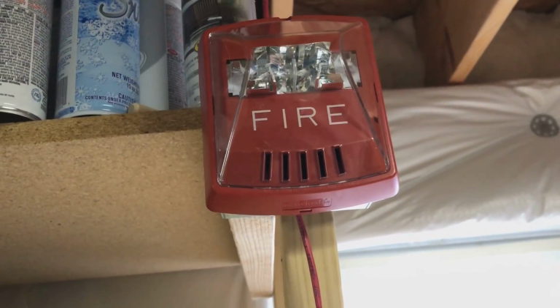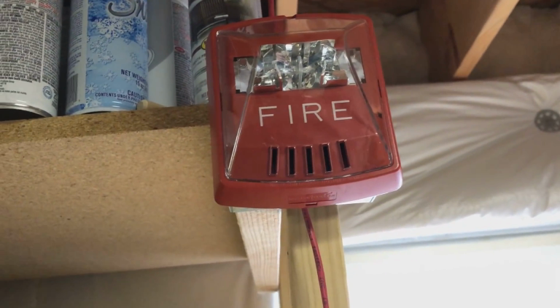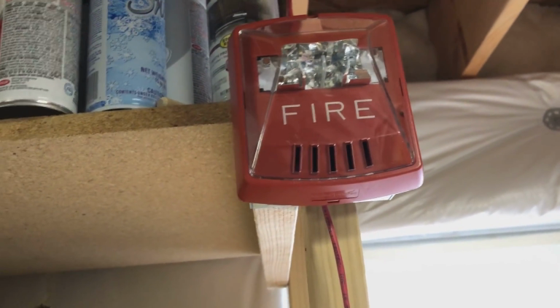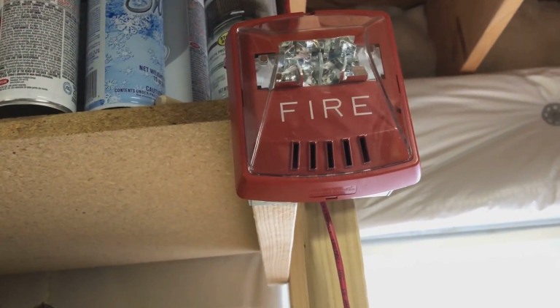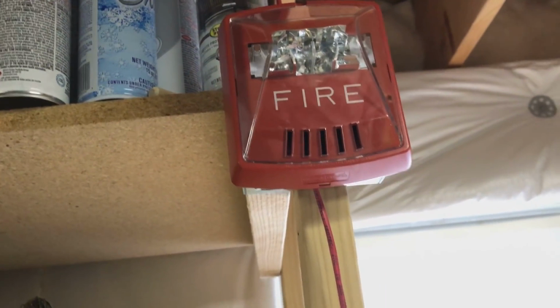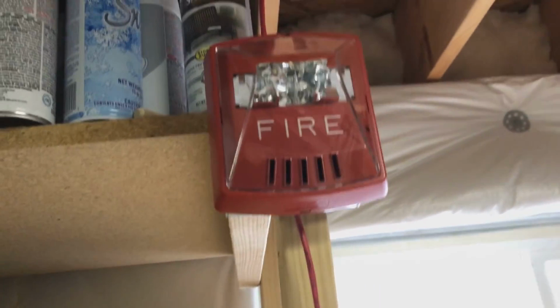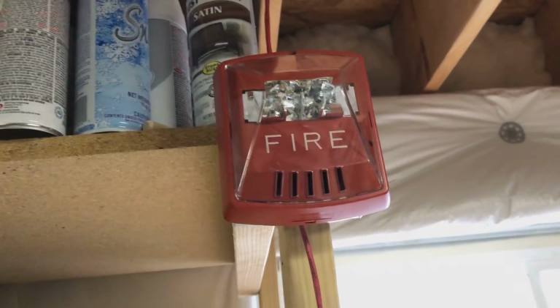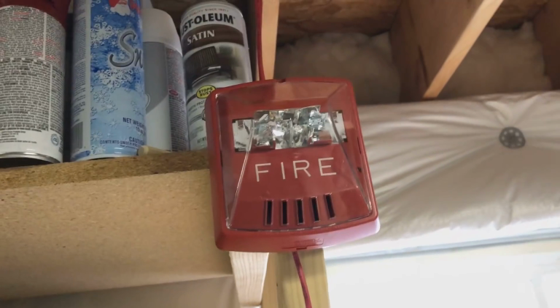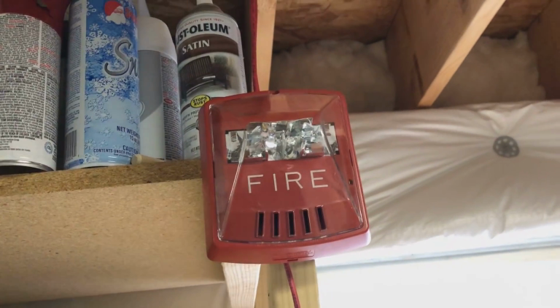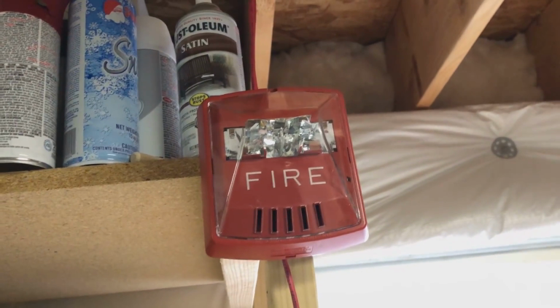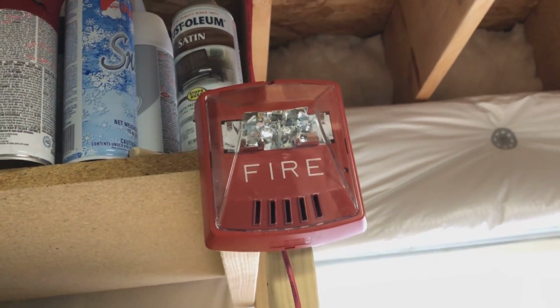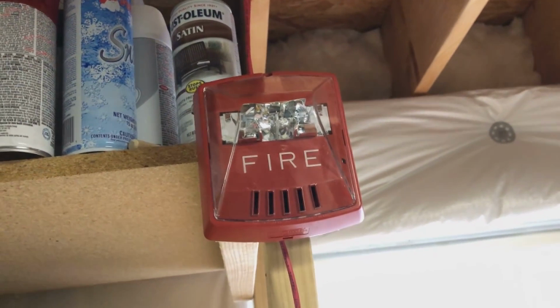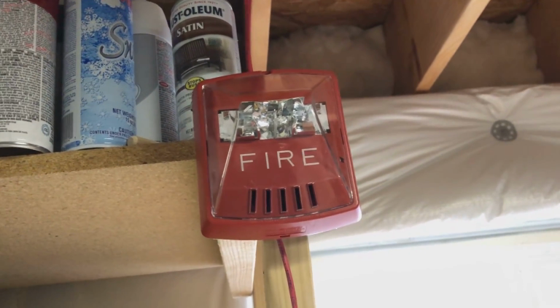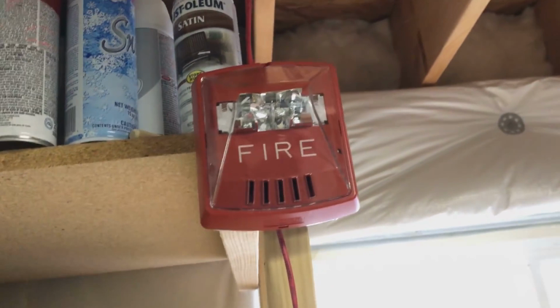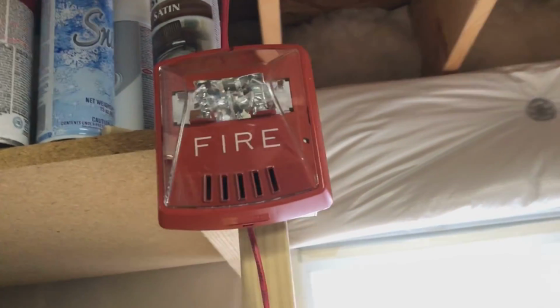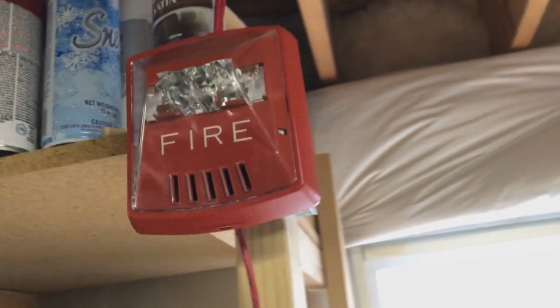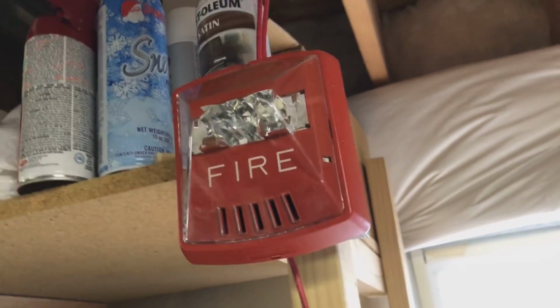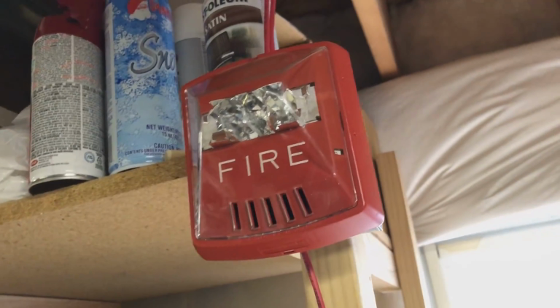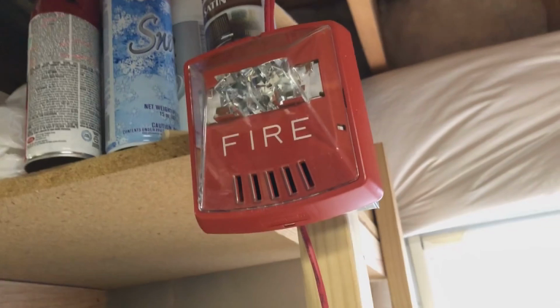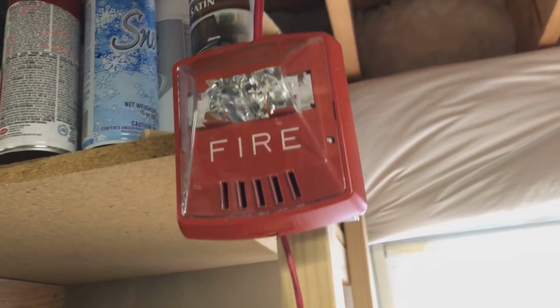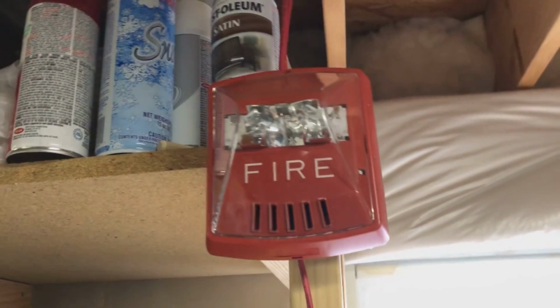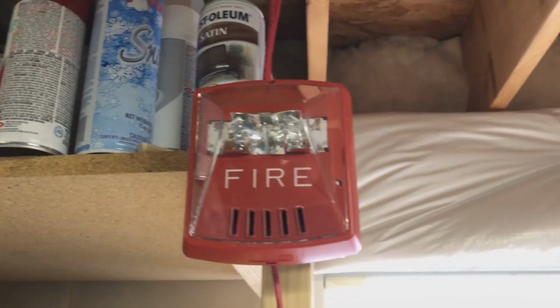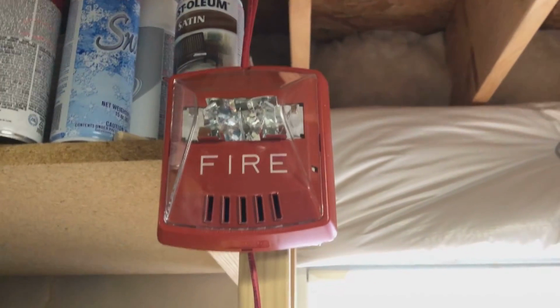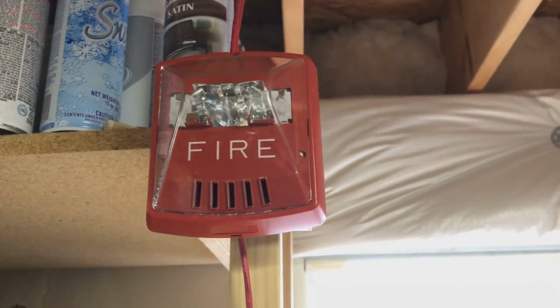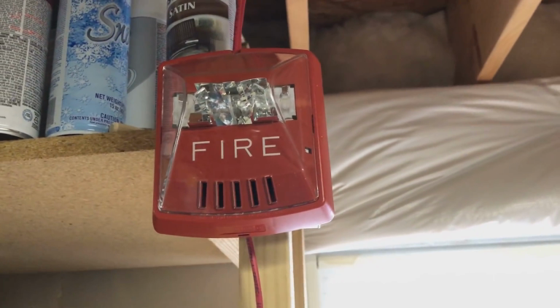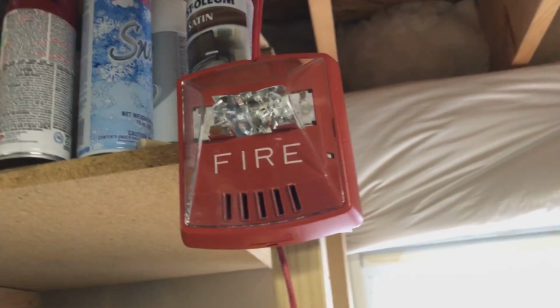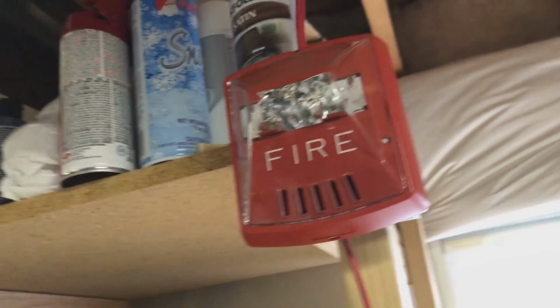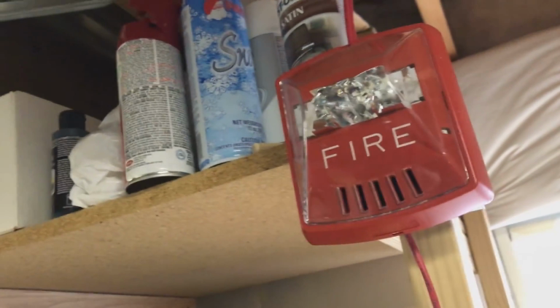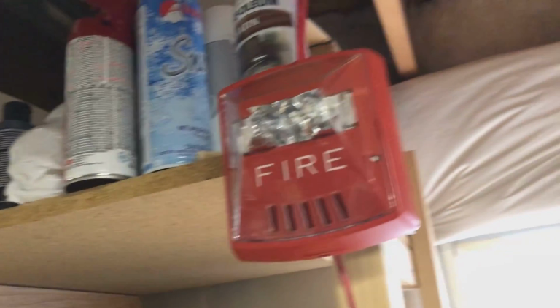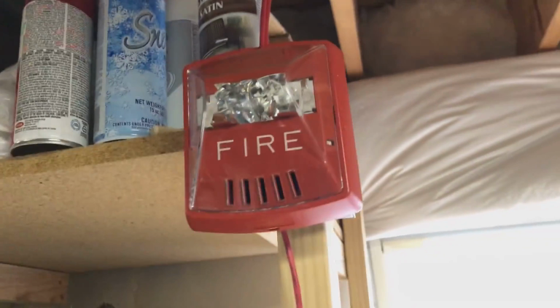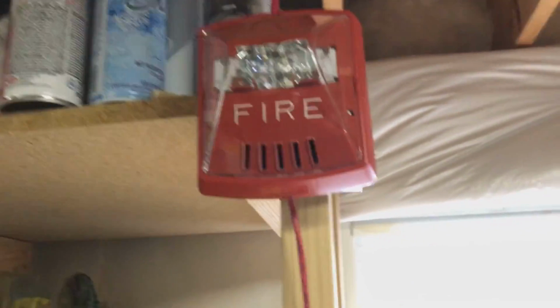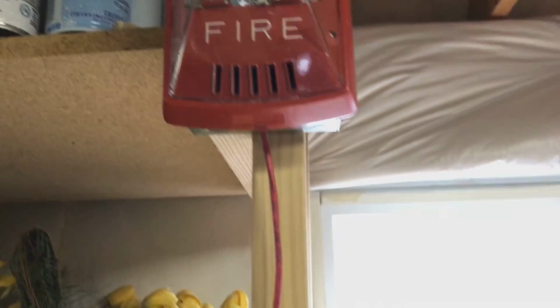We have an all-wheel-lock system. We have the Wheelock Exceeder up here by the window — this is a horn strobe. All of these are set to sync as well, which is very nice.